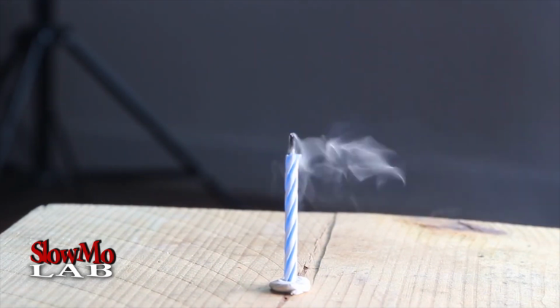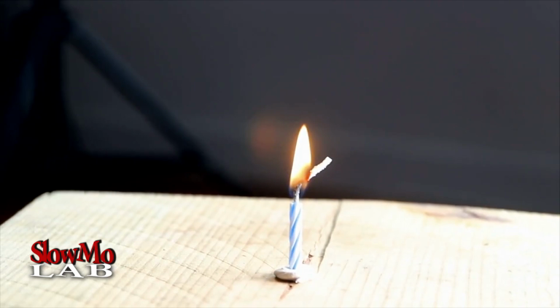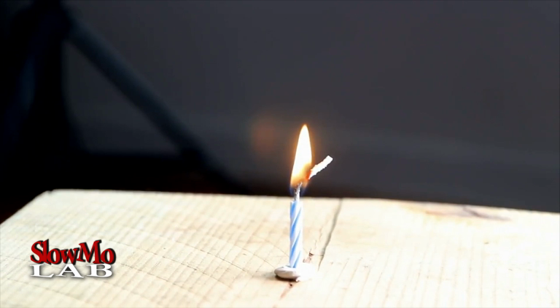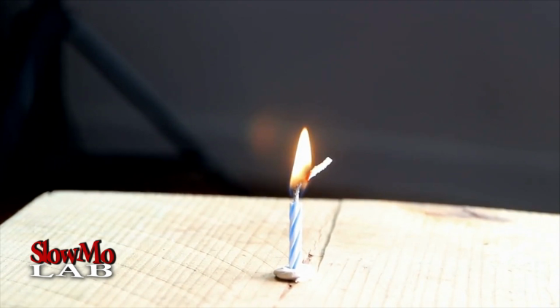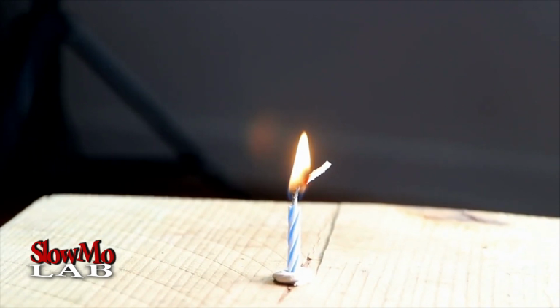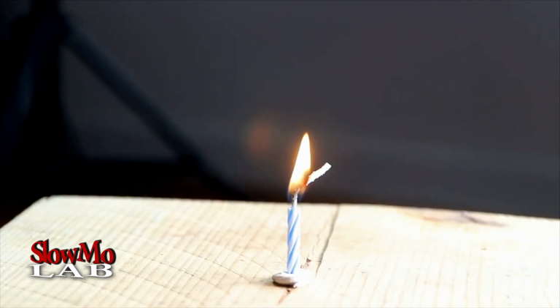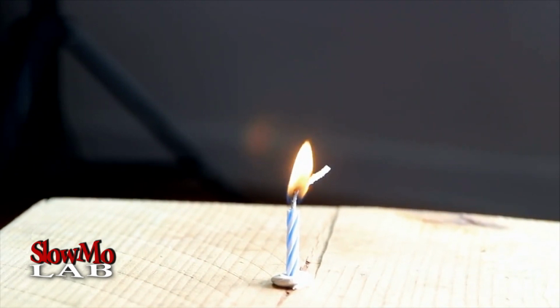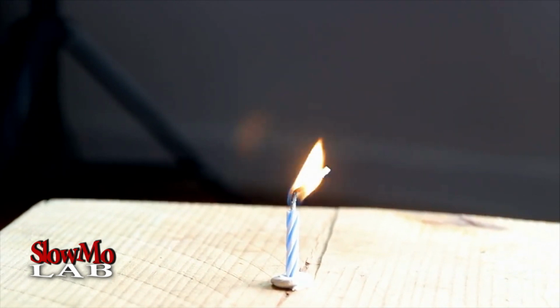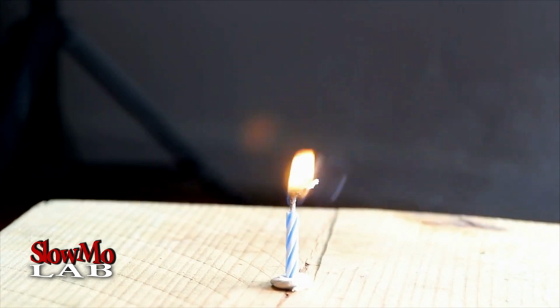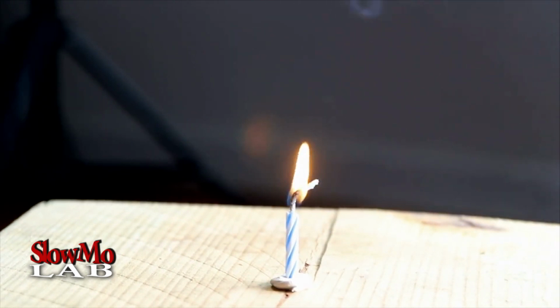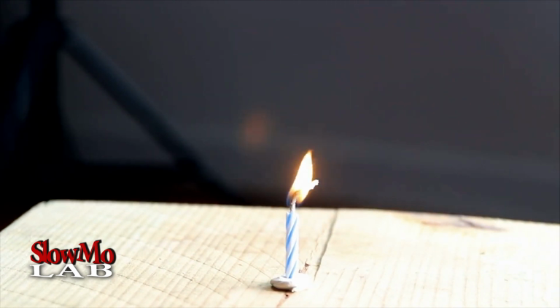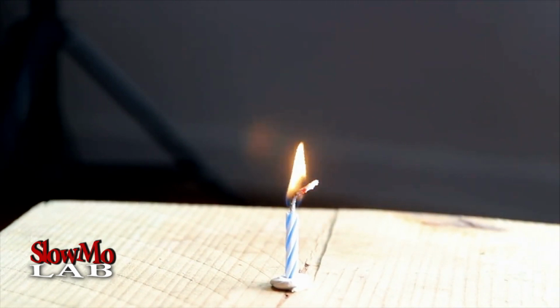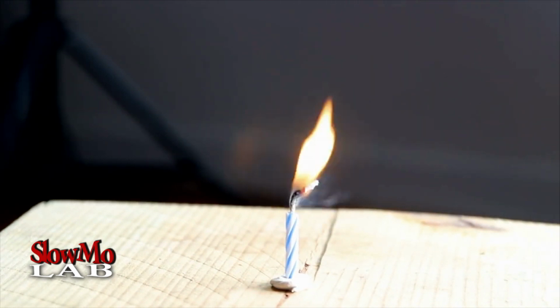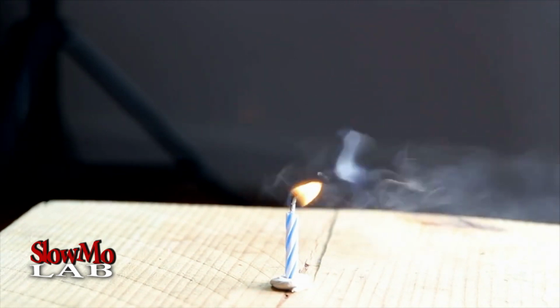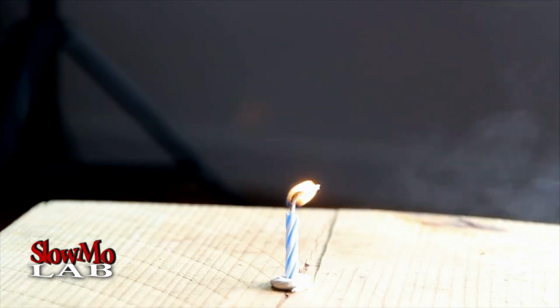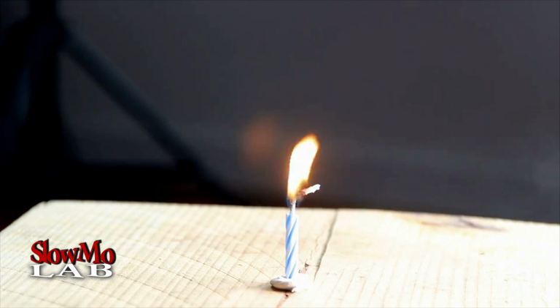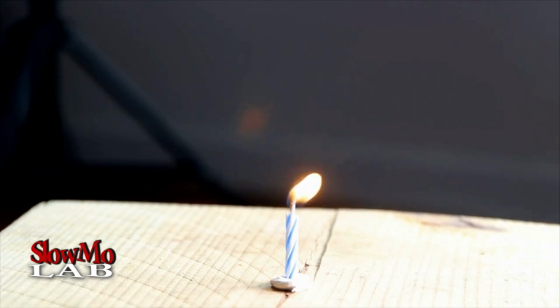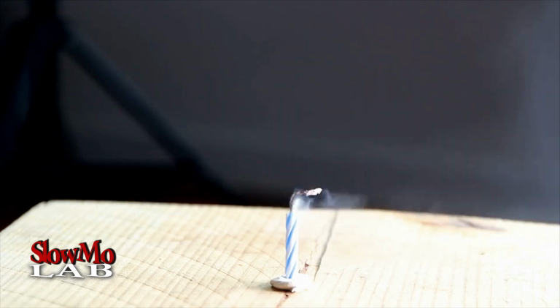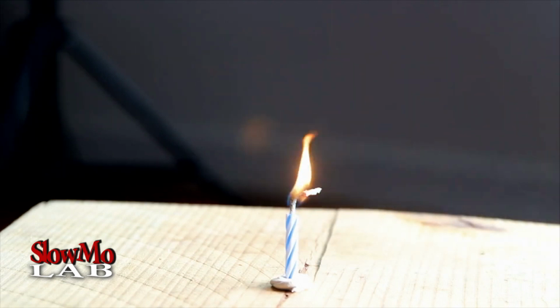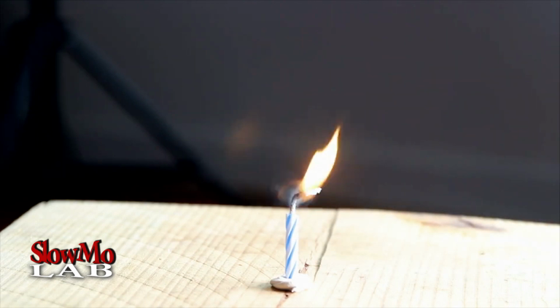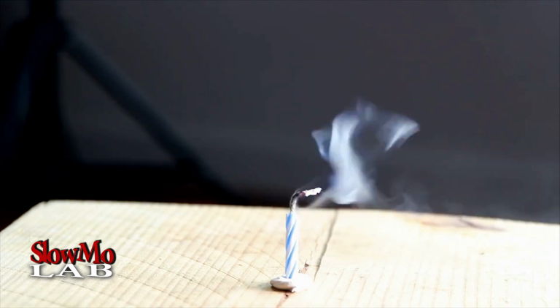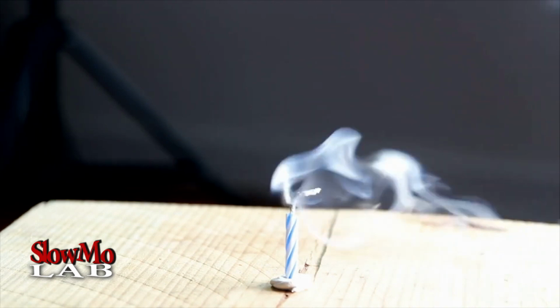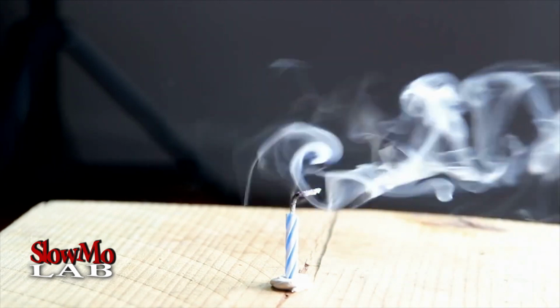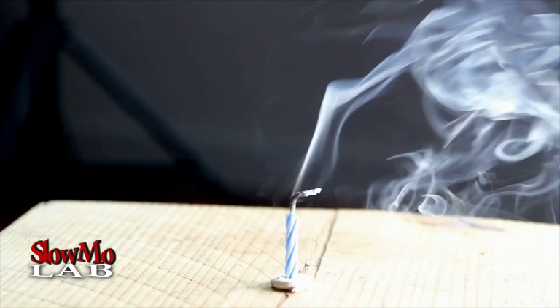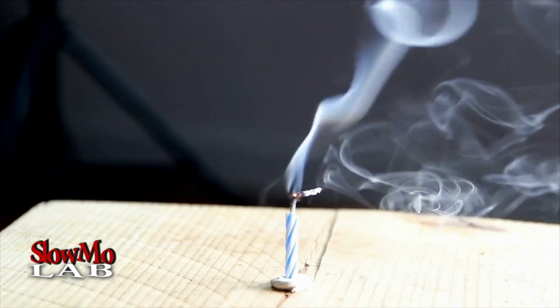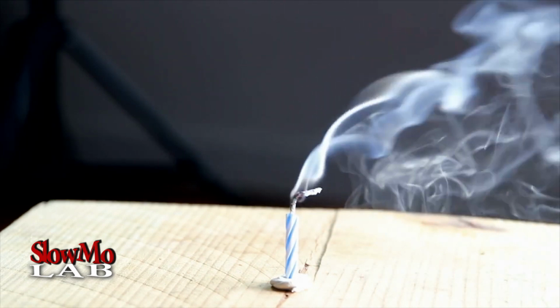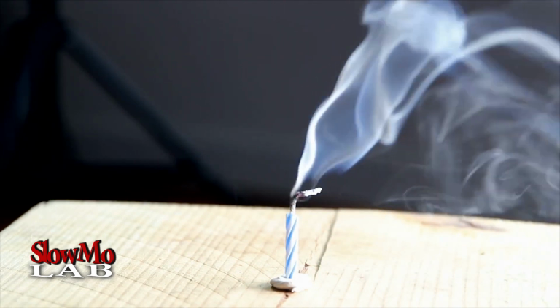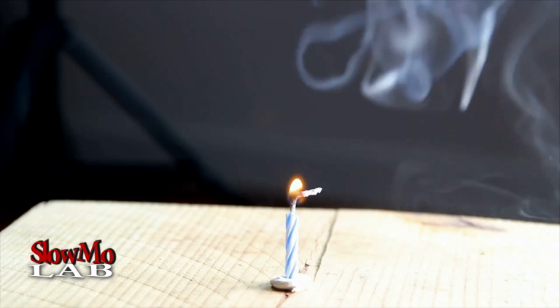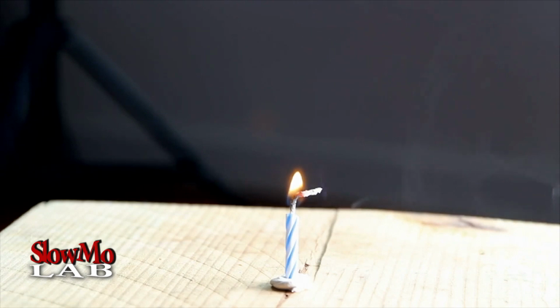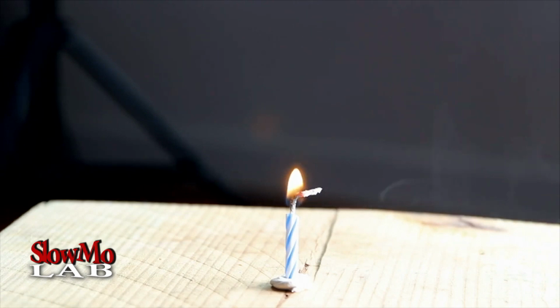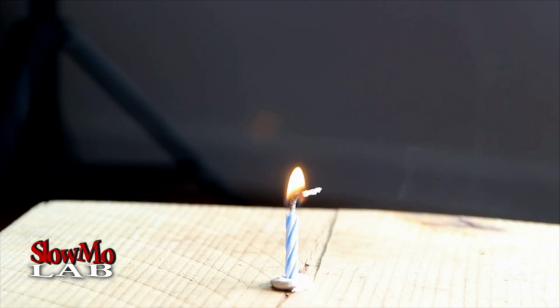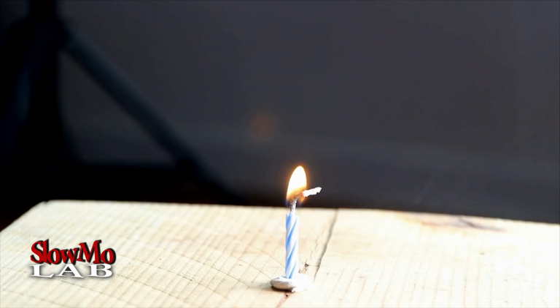So pretty much you cannot blow them out. Every time you're gonna blow them off, they're just gonna light again. And once you think you've blown them out, they're gonna light in a second.